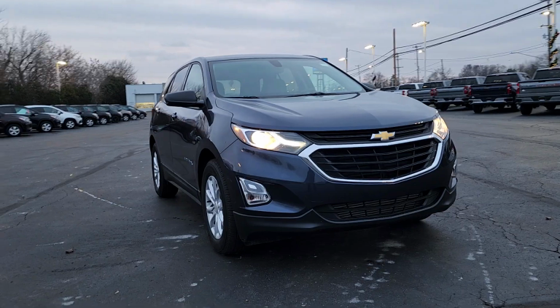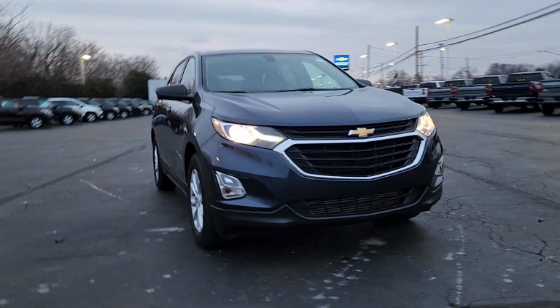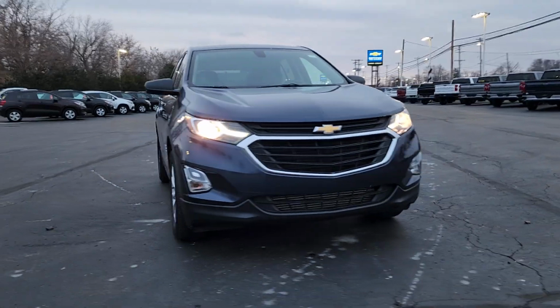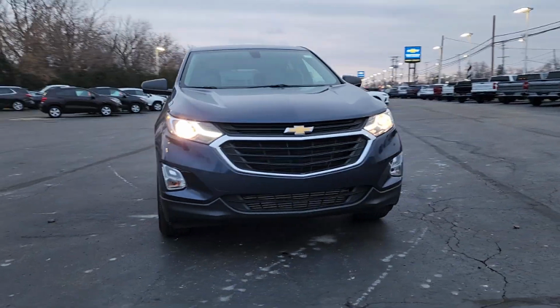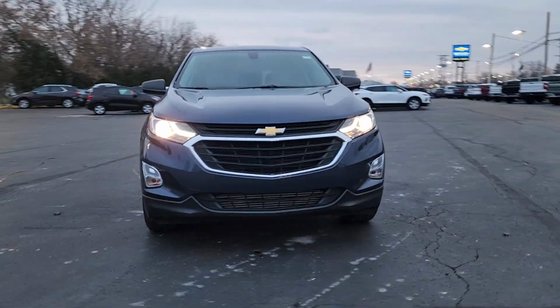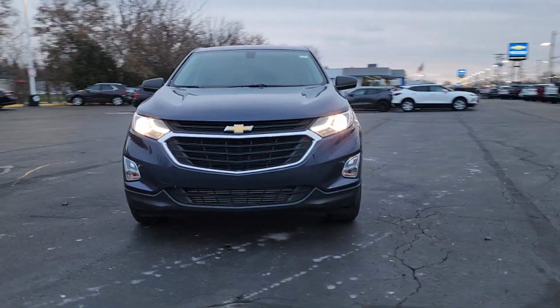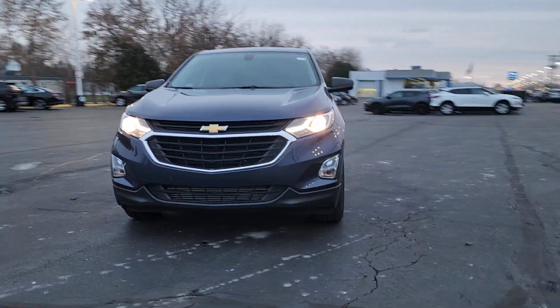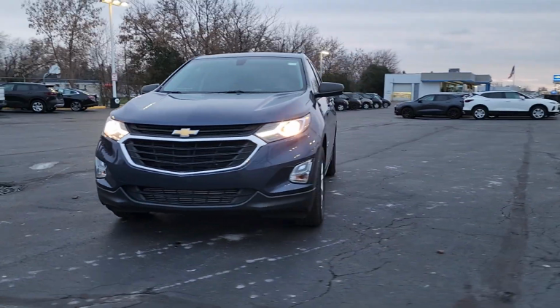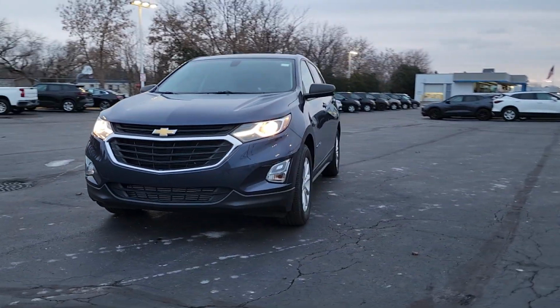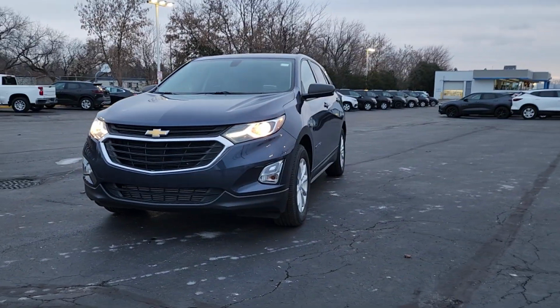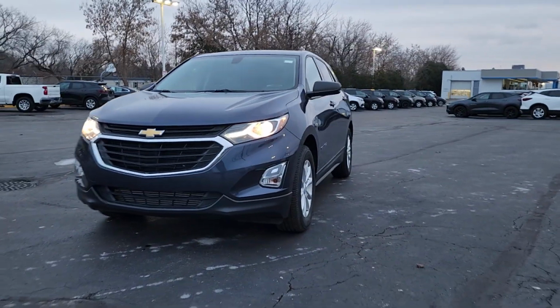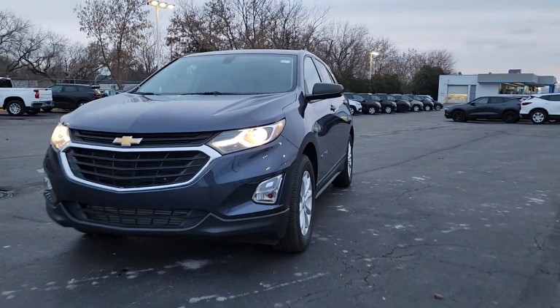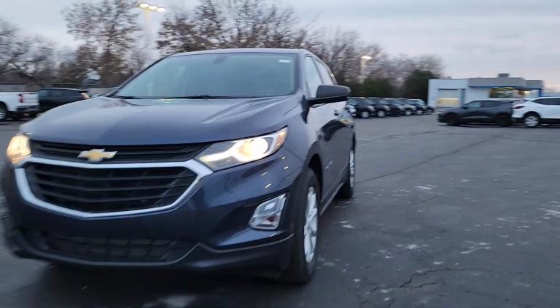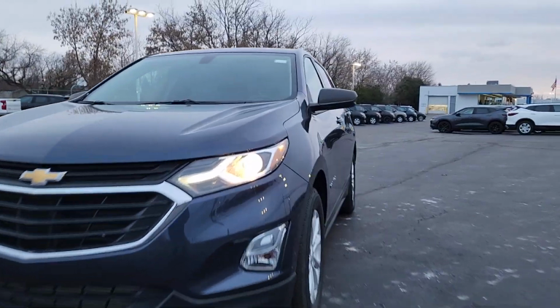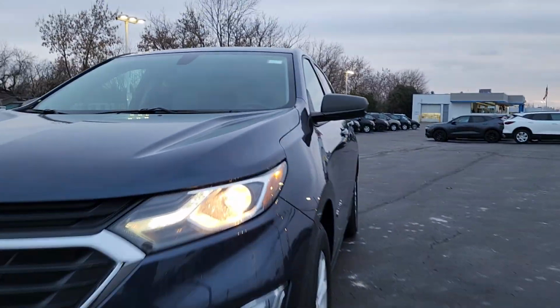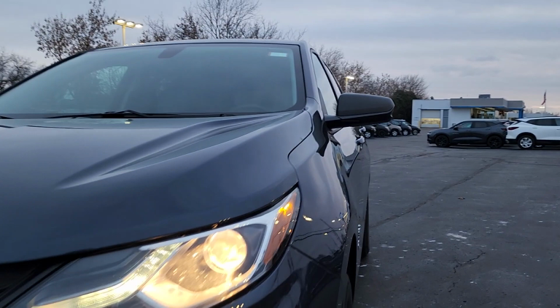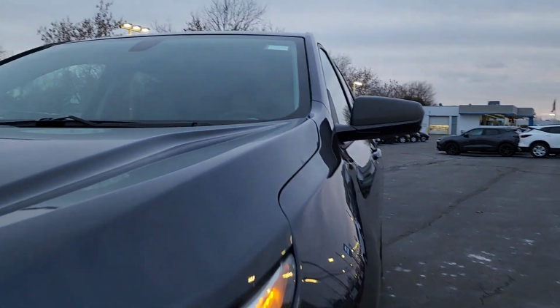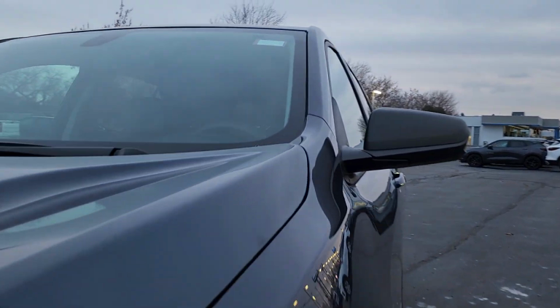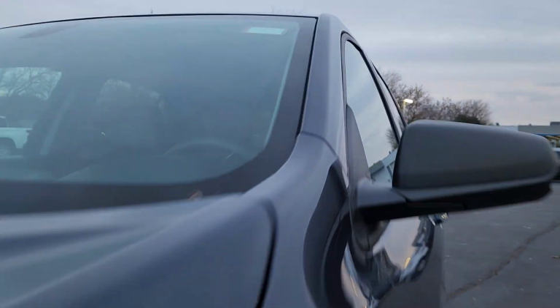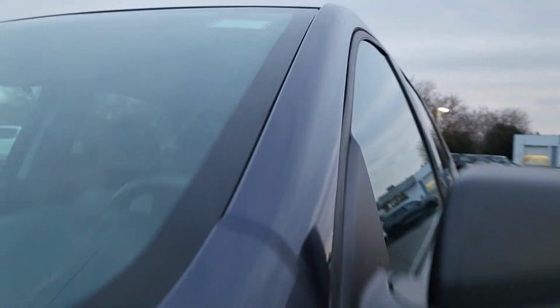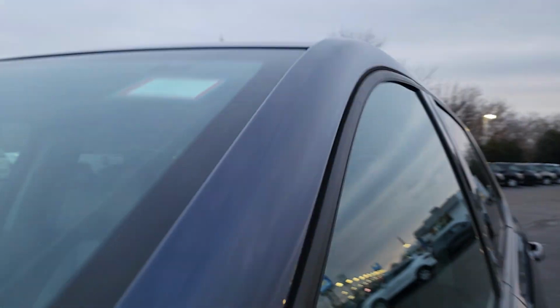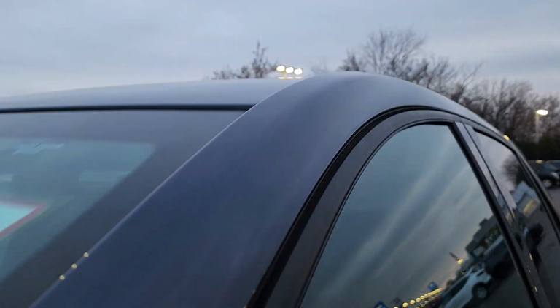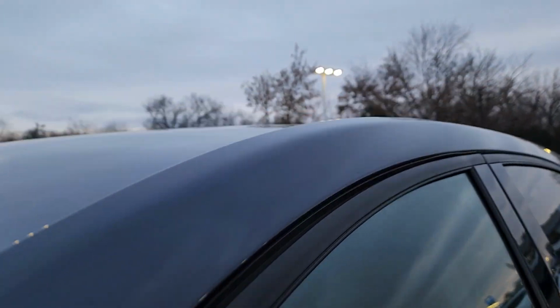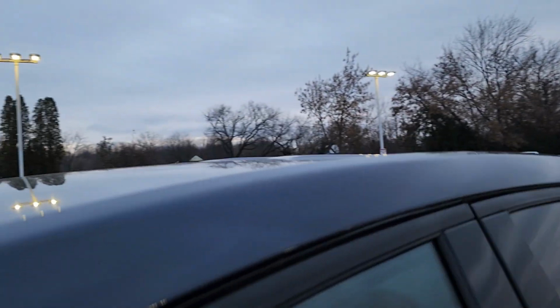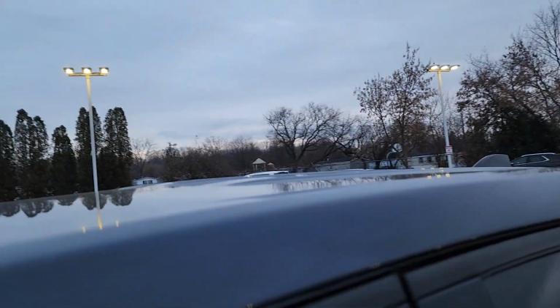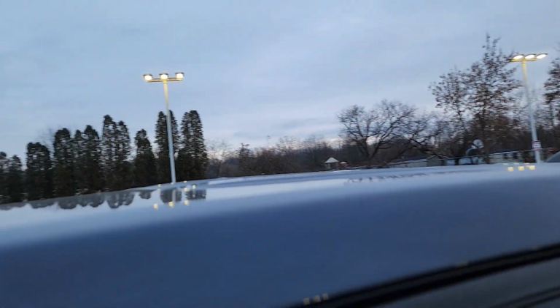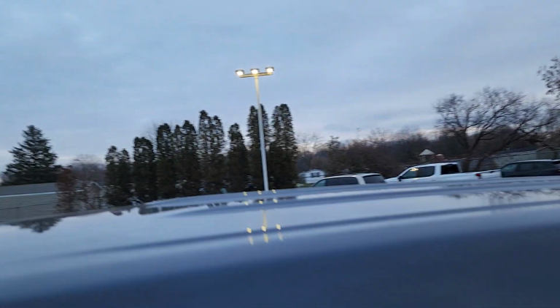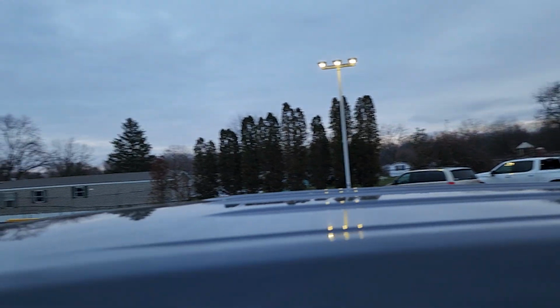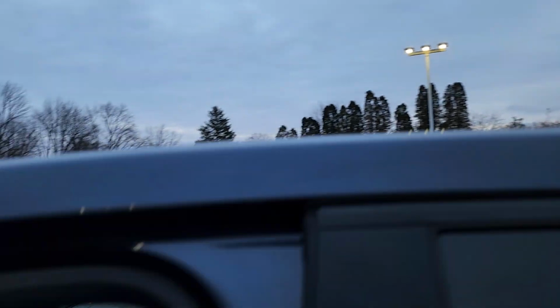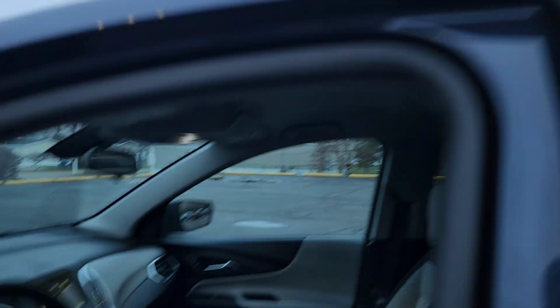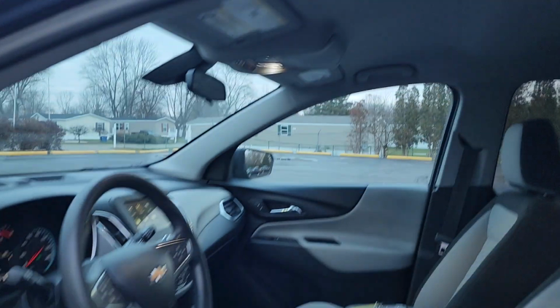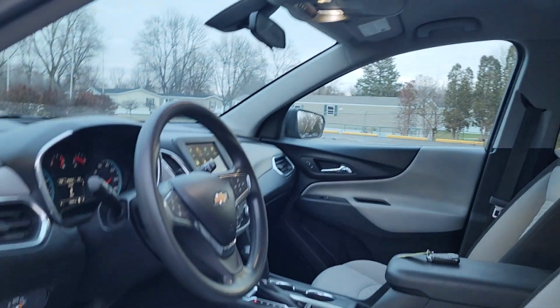This could be the car for you. The 2019 Chevrolet Equinox. With less than 25,000 miles on the odometer, this vehicle stands out from the rest.